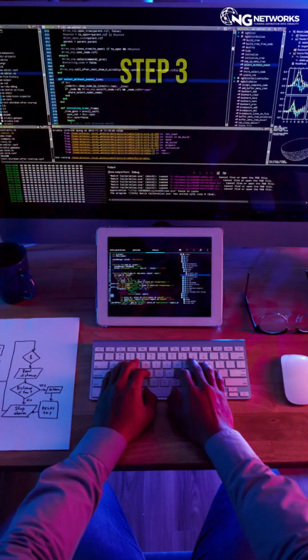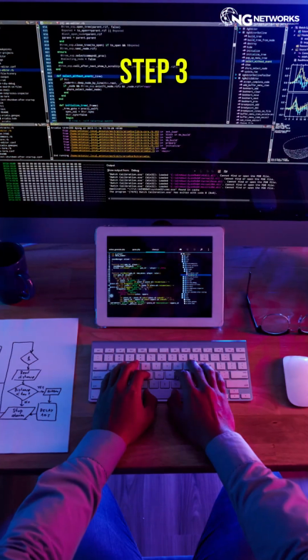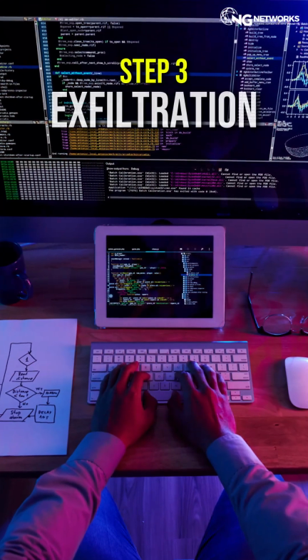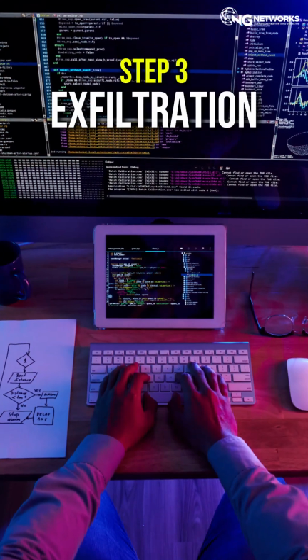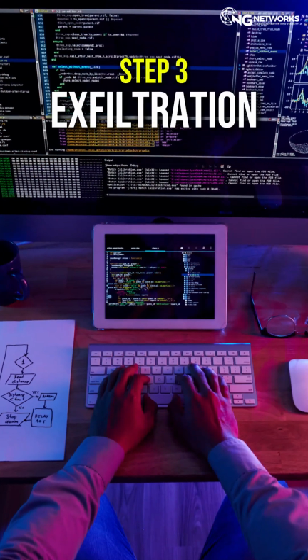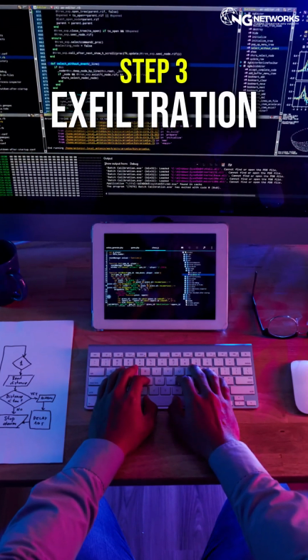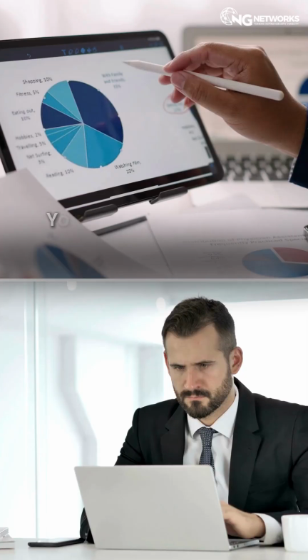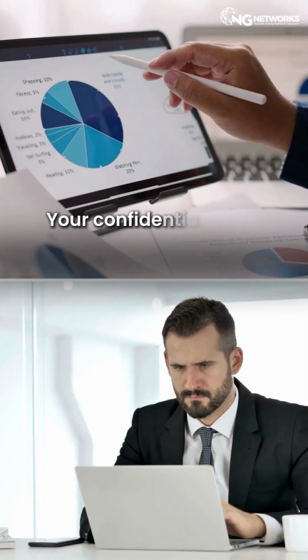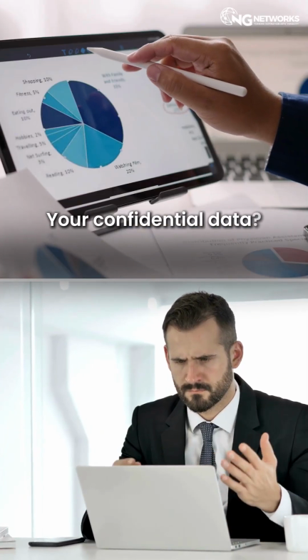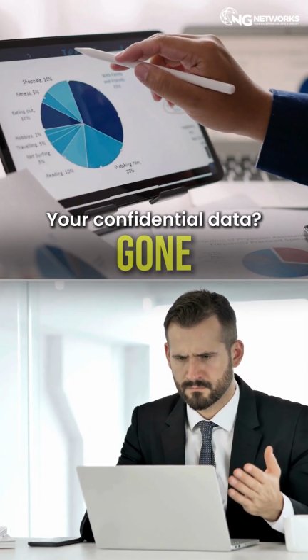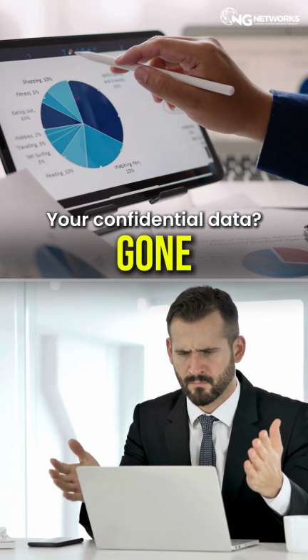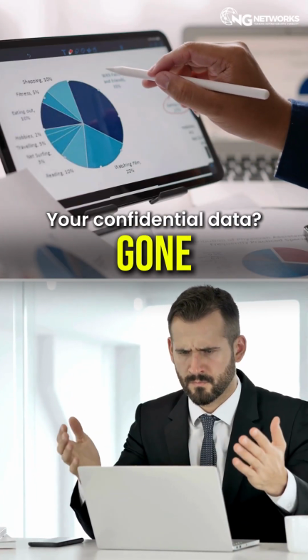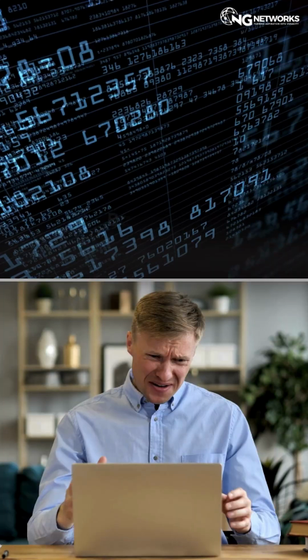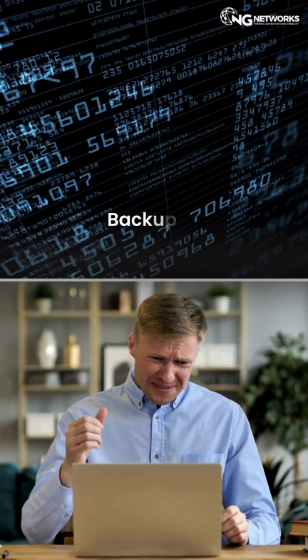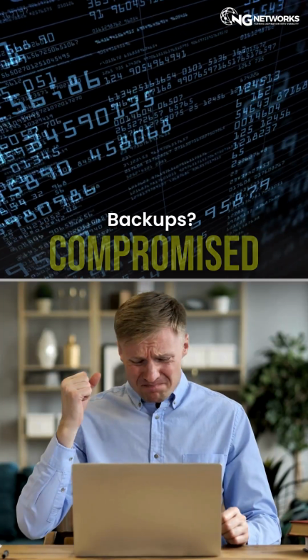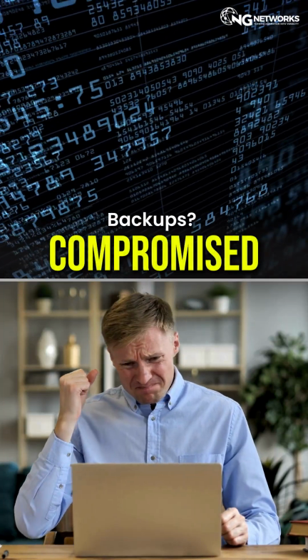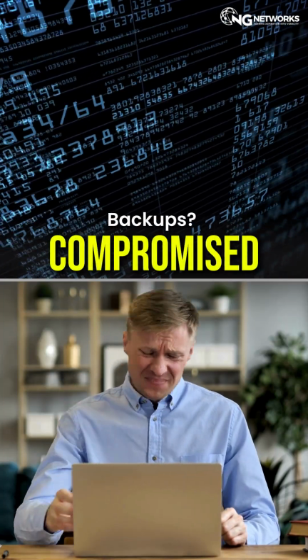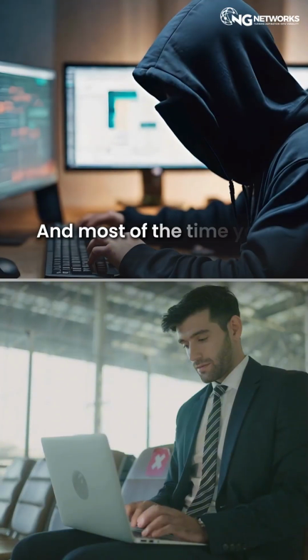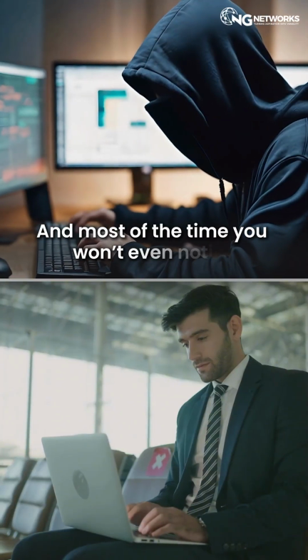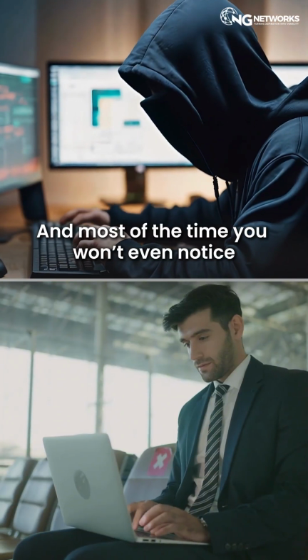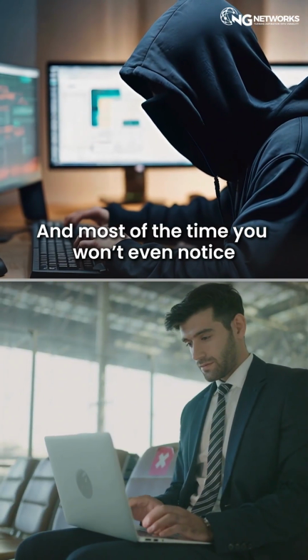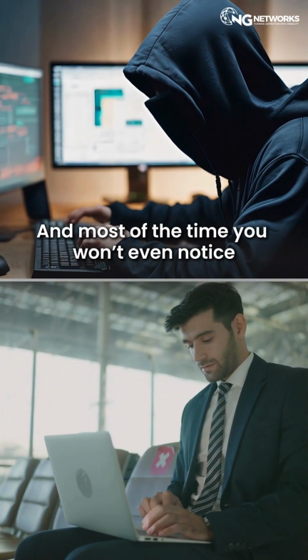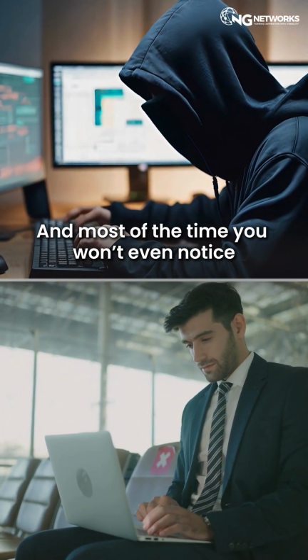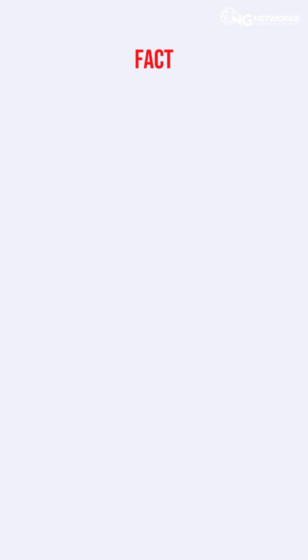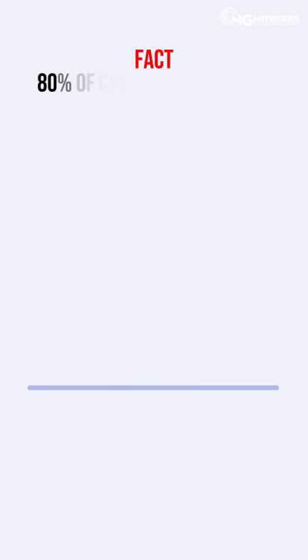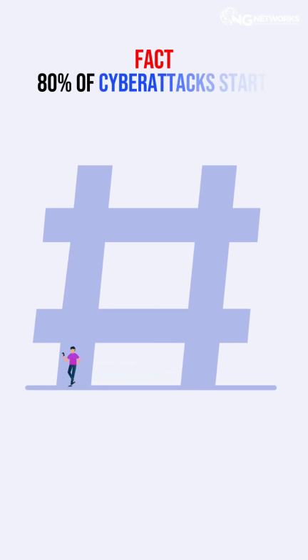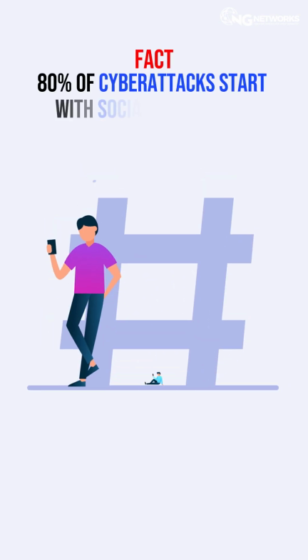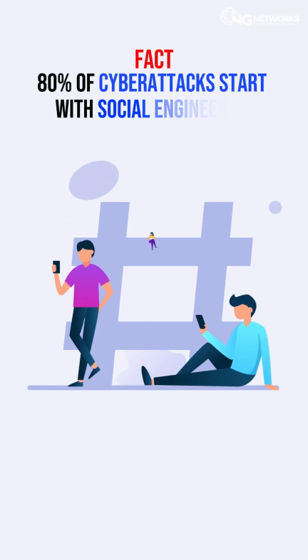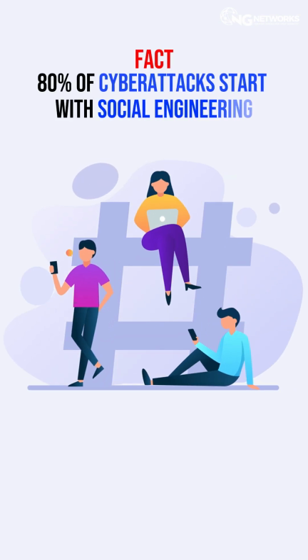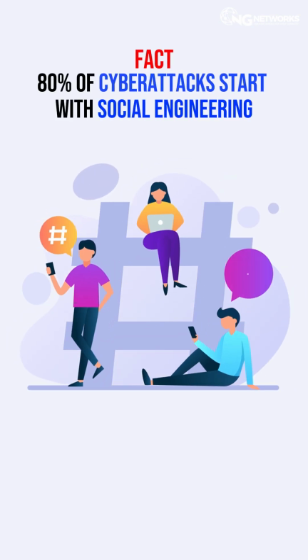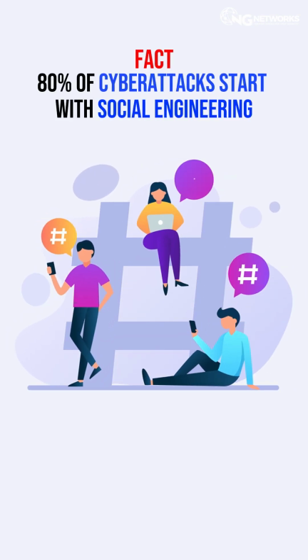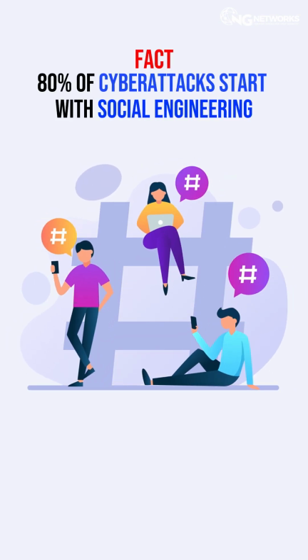Step 3: Exfiltration. Your confidential data? Gone. Backups? Compromised. And most of the time, you won't even notice. Fact: 80% of cyber attacks start with social engineering.